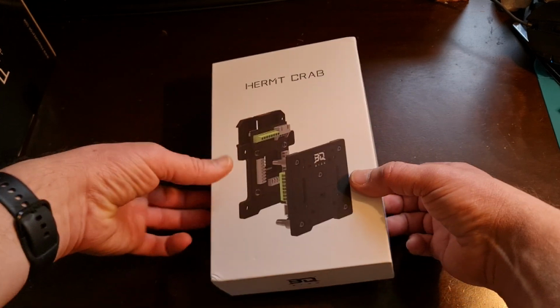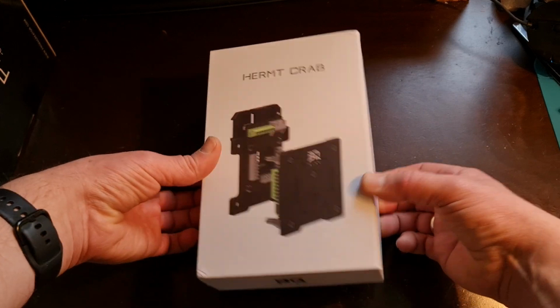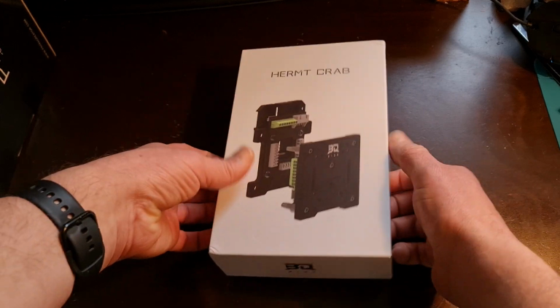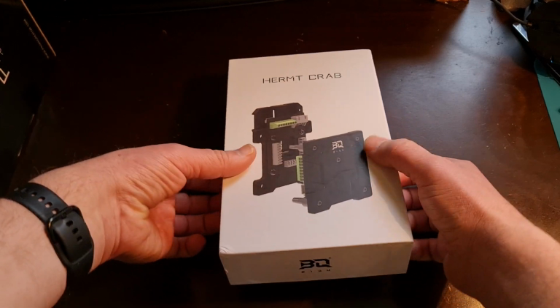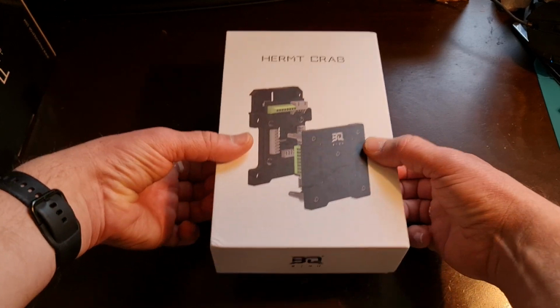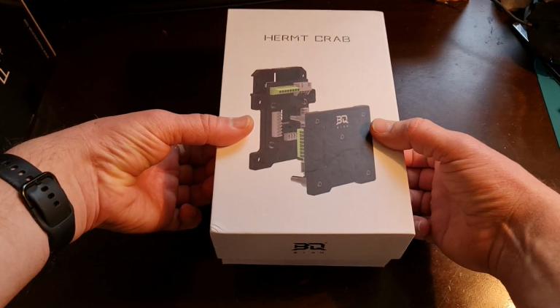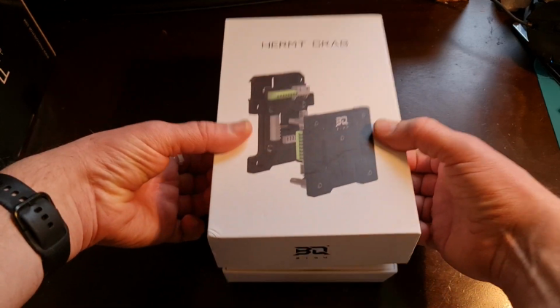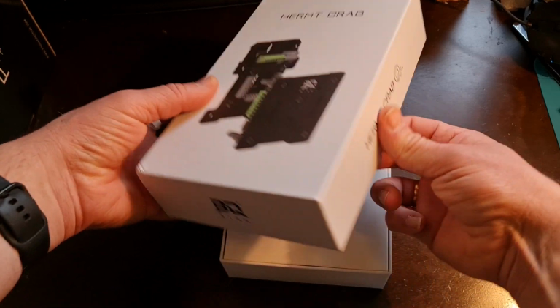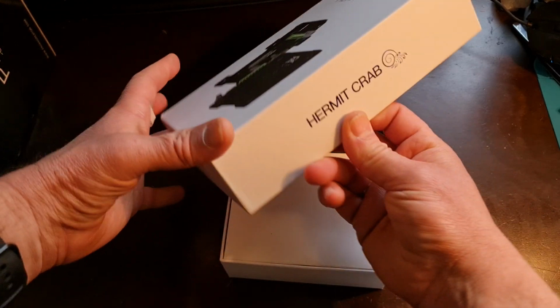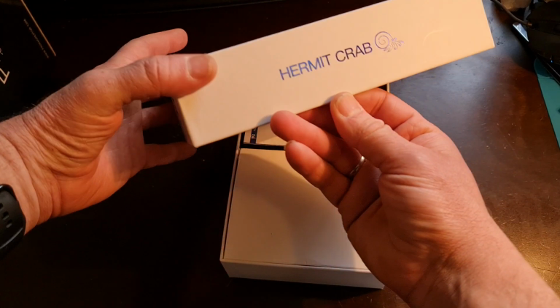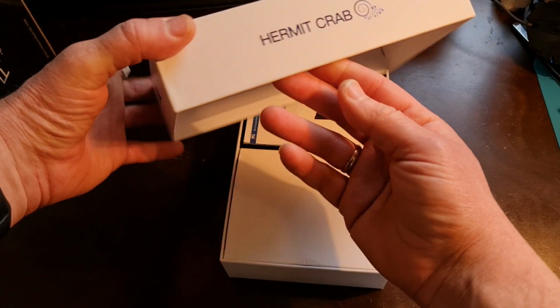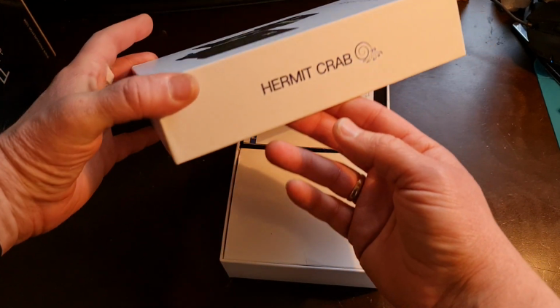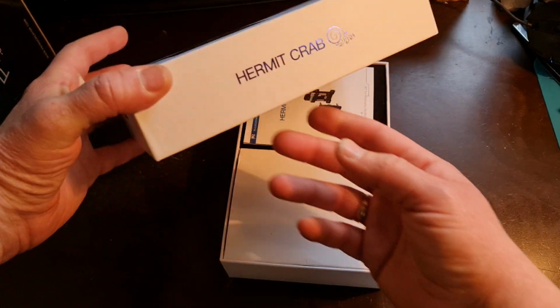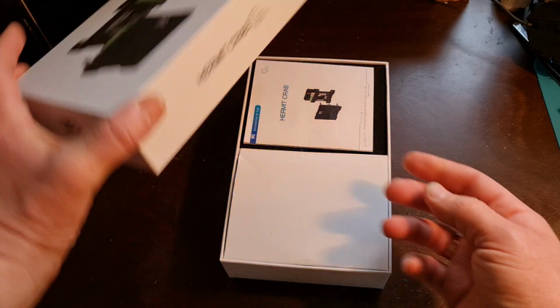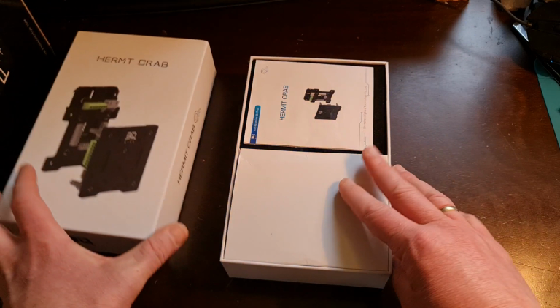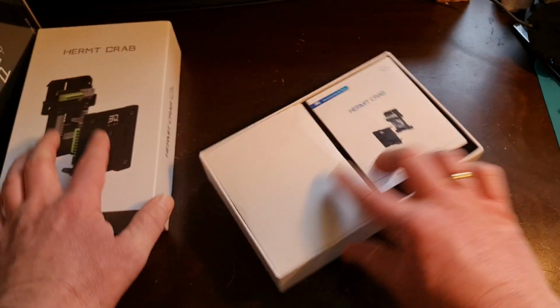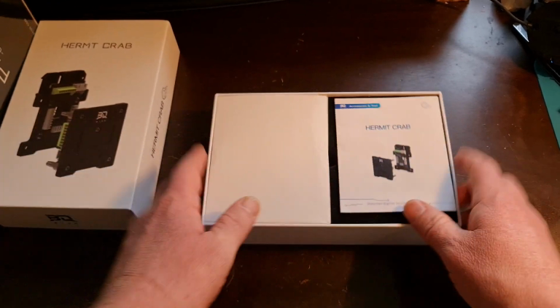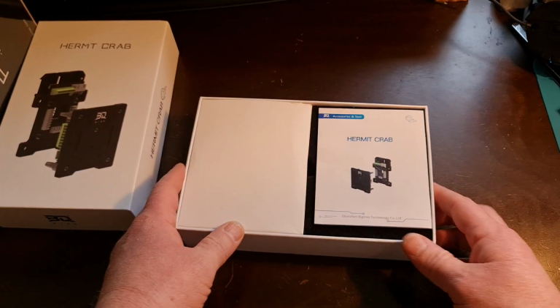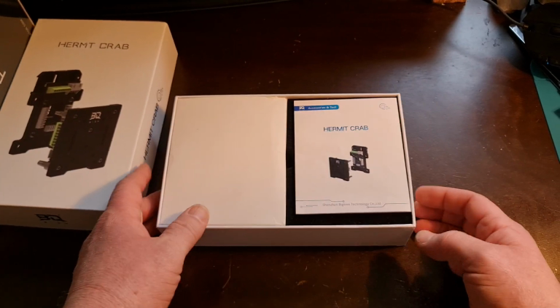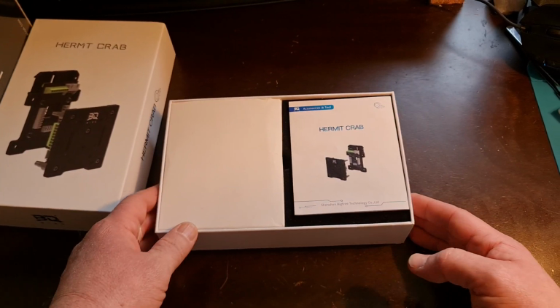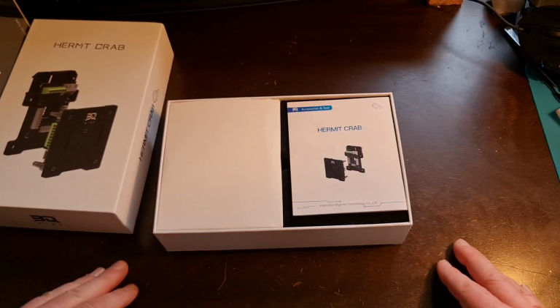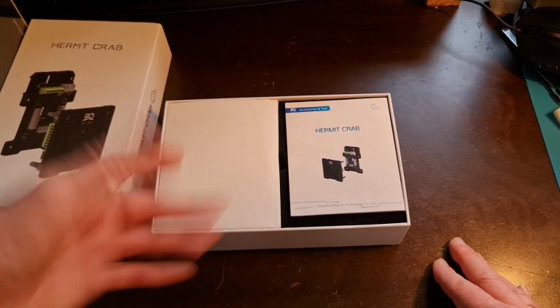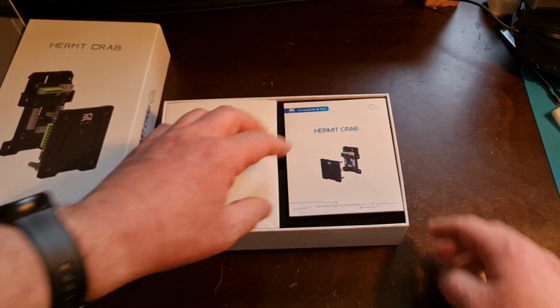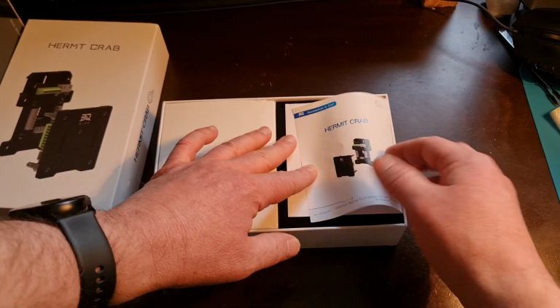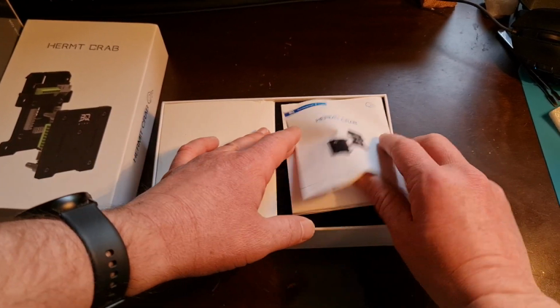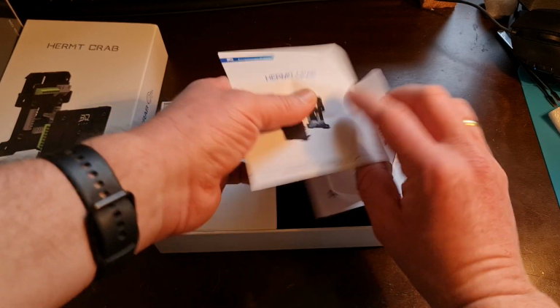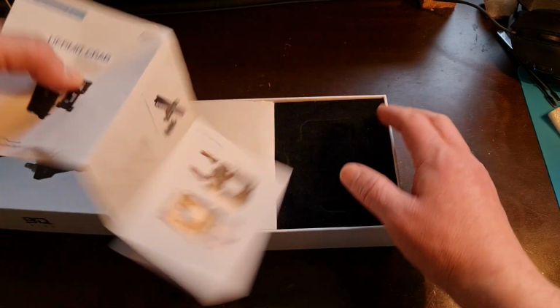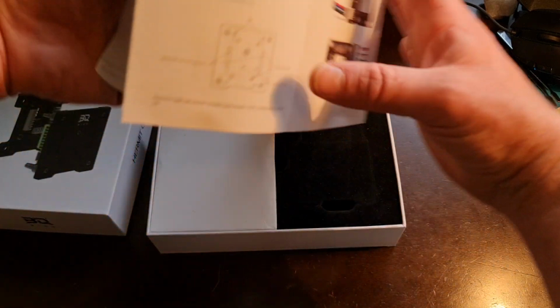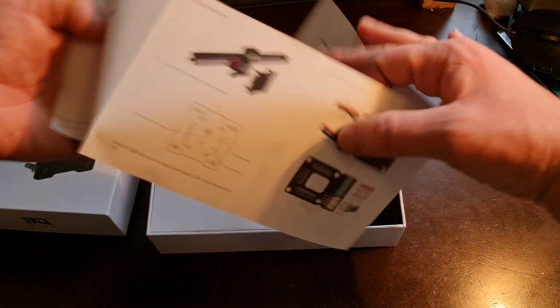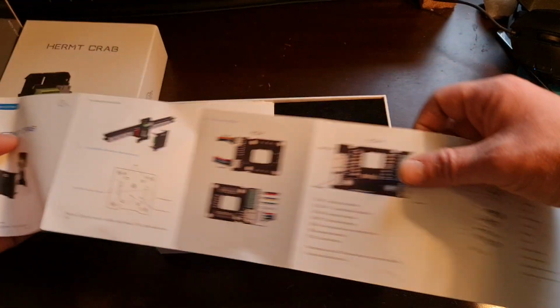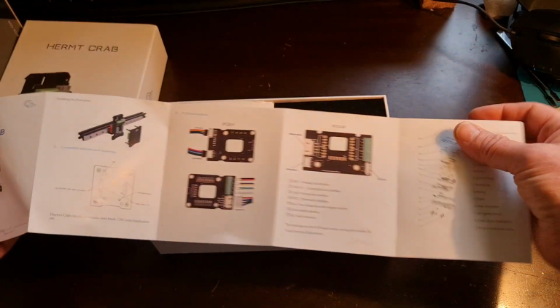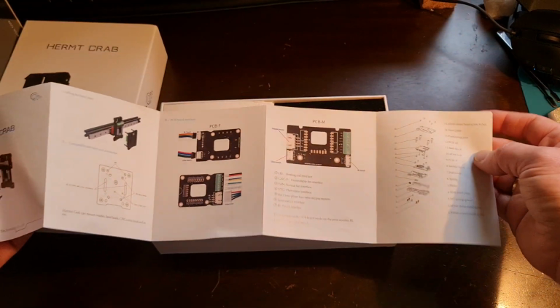So let's get this thing opened. Pretty impressed with the box also — I'm a sucker for packaging and really enjoy the box, but you're not here to see that. Let's show you the system. So of course you got your instructions. Pretty straightforward. Nice little pamphlet set up.